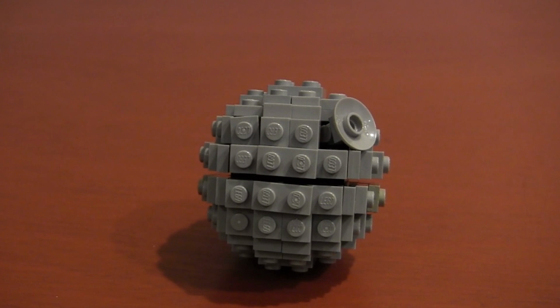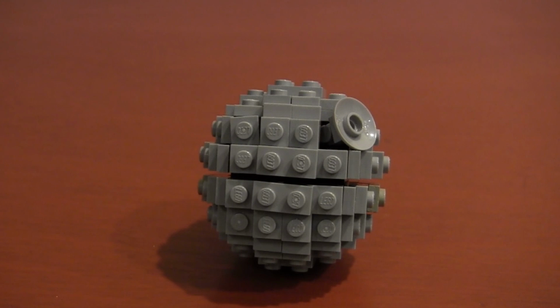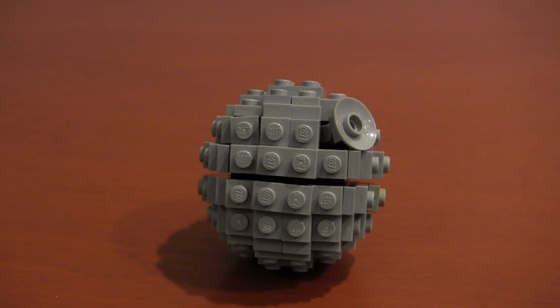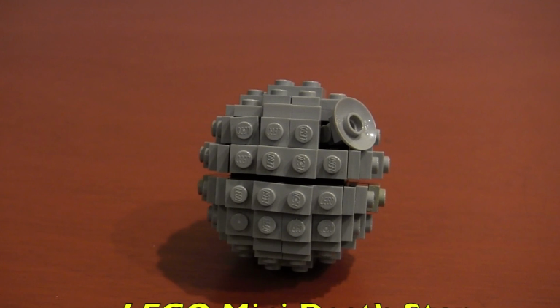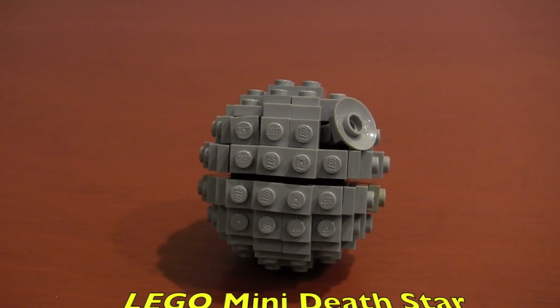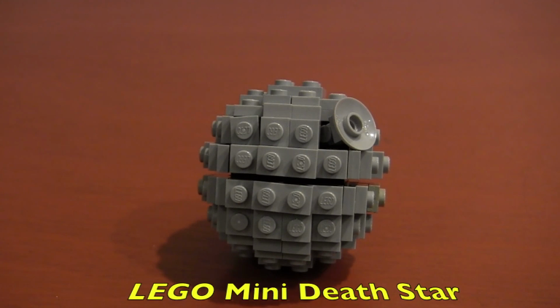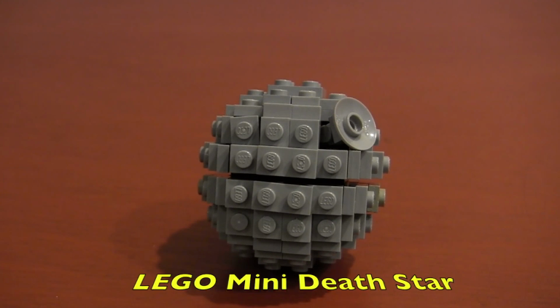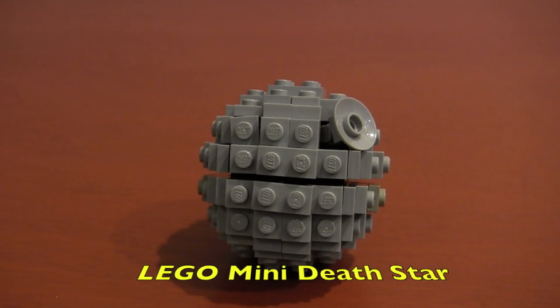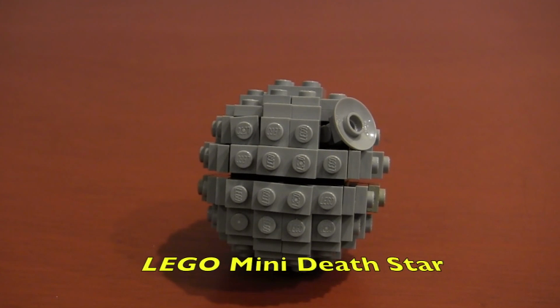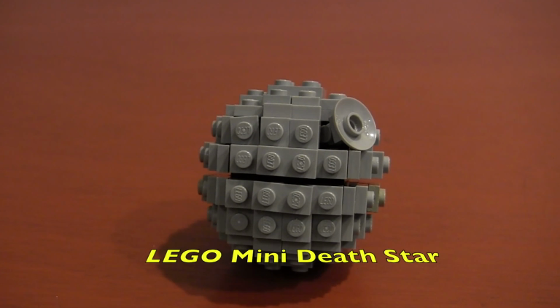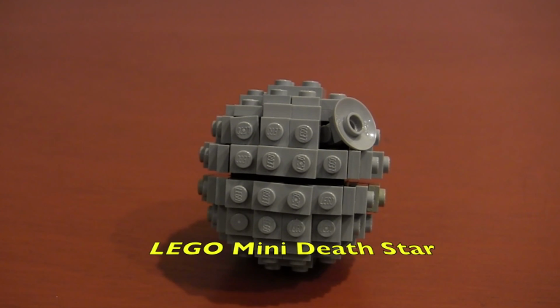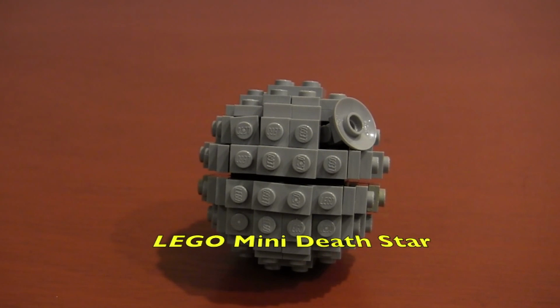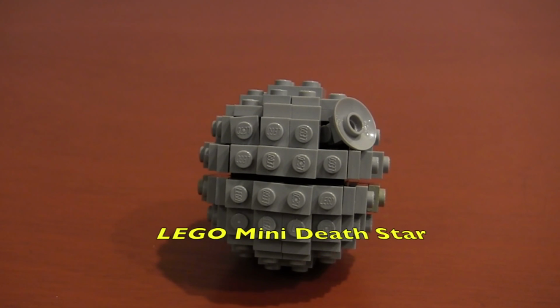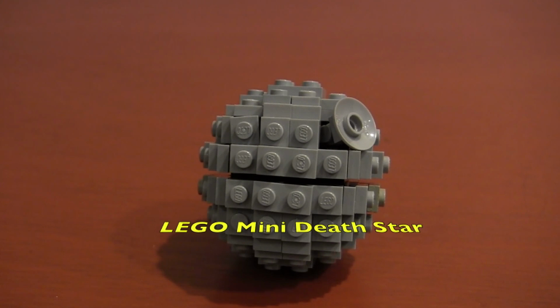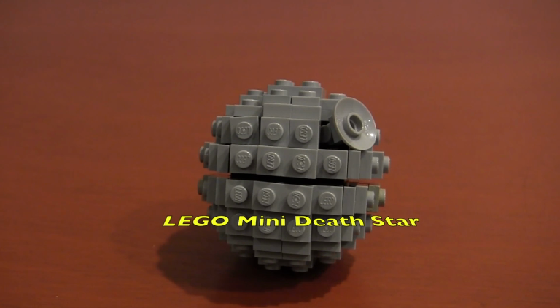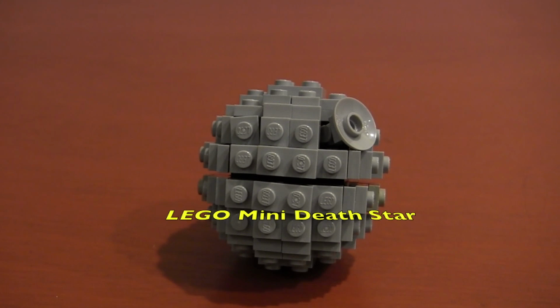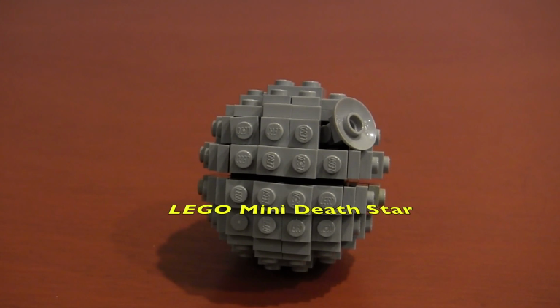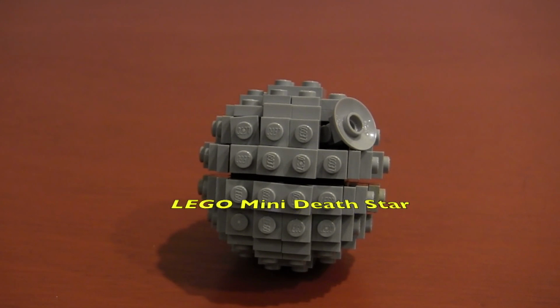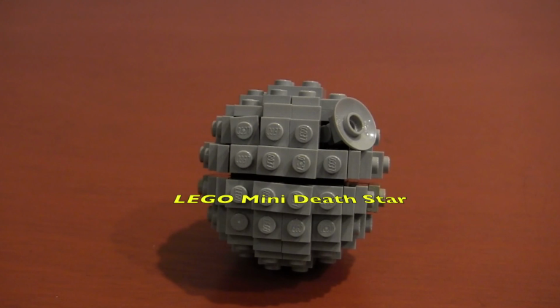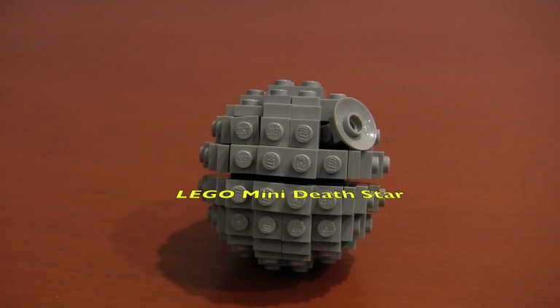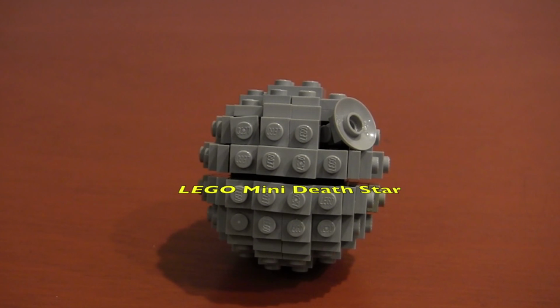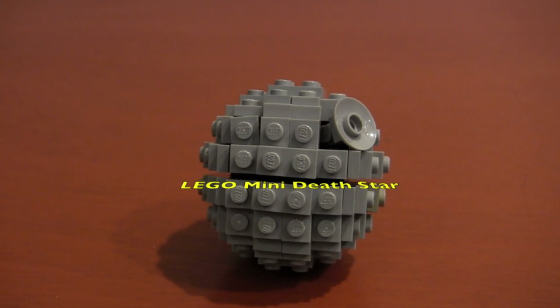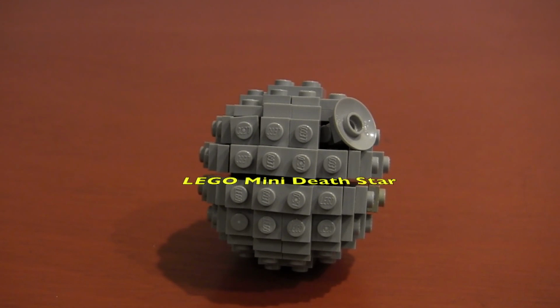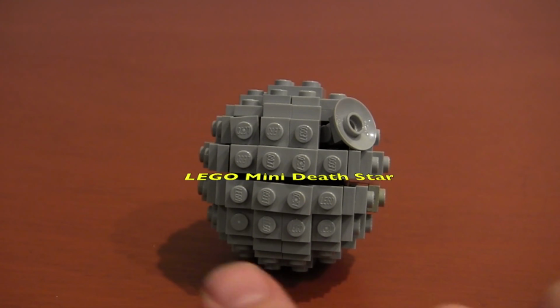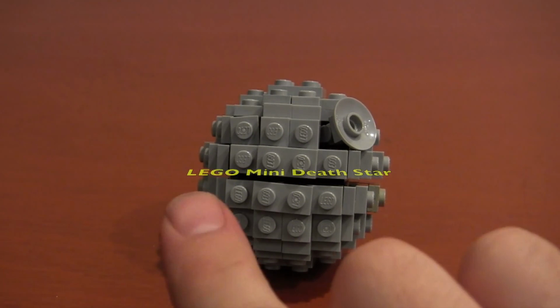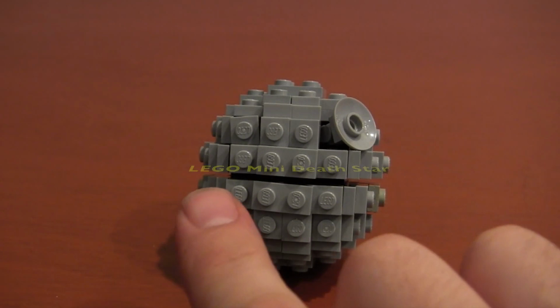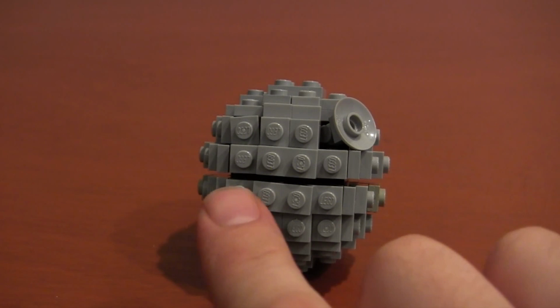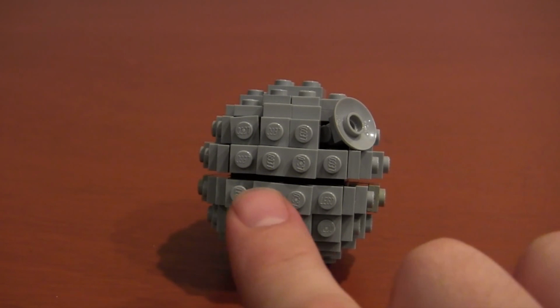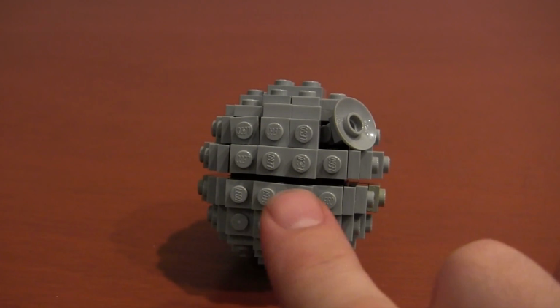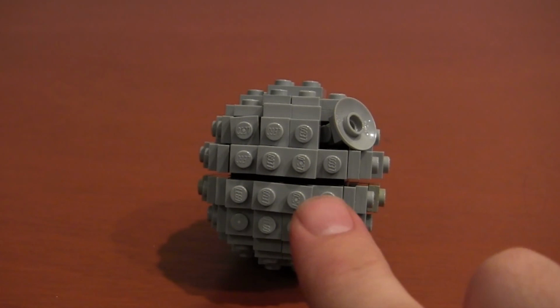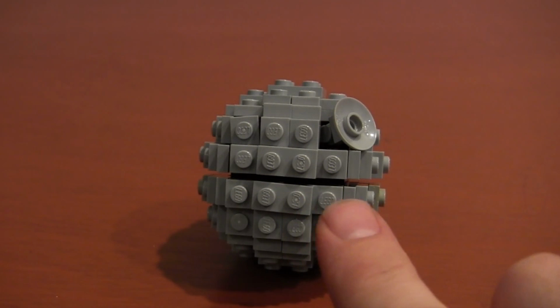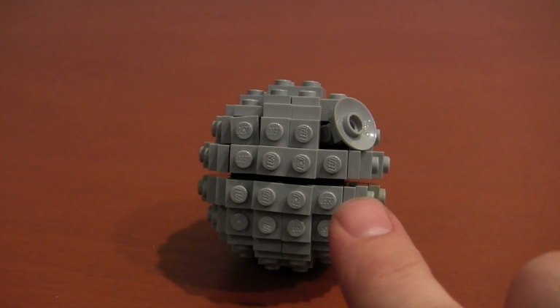Hello, this is Builder Elephant, and today we're going to build a Lego mini Death Star using the Lowell Sphere. And when we're all done, it's even going to have a cool trench down the center.